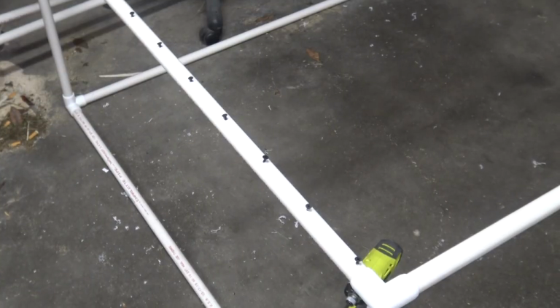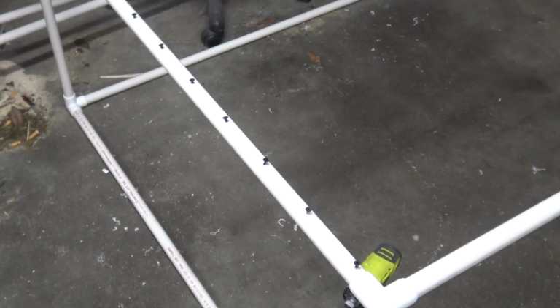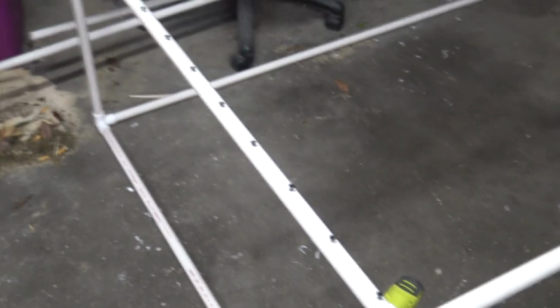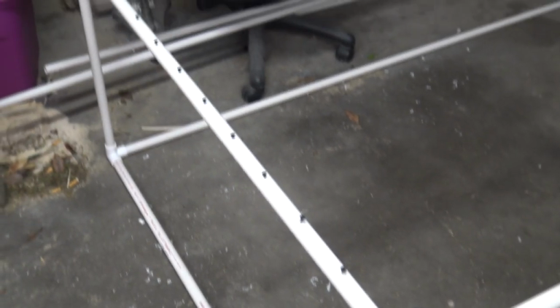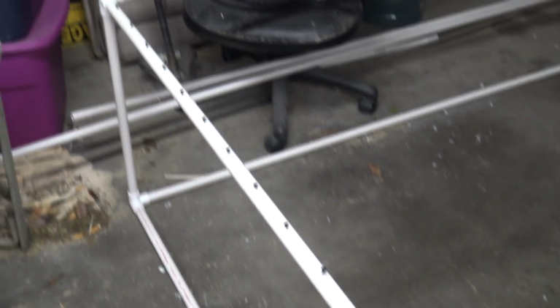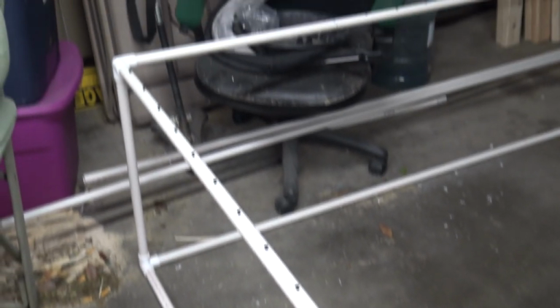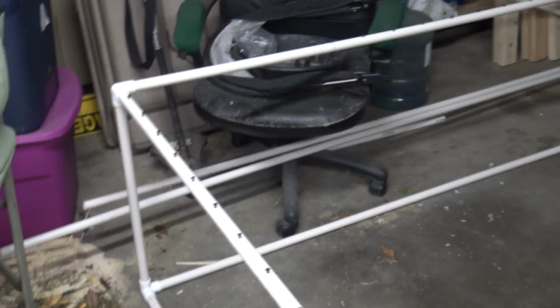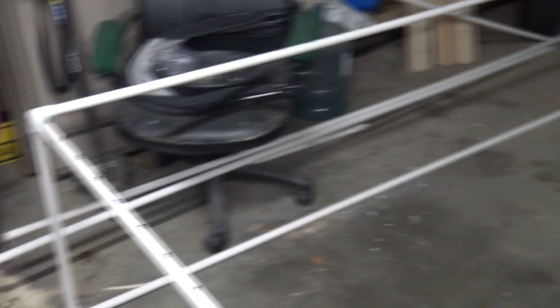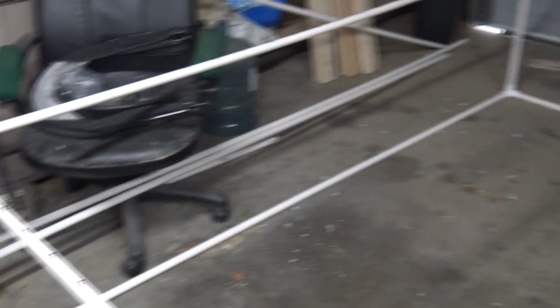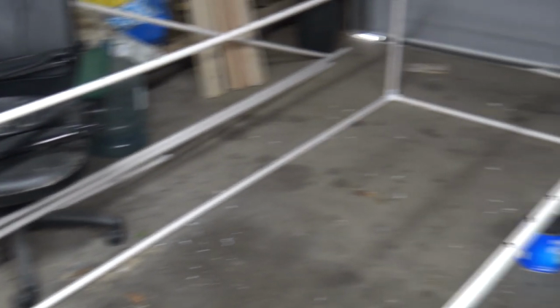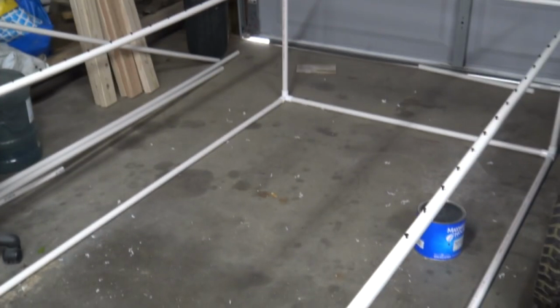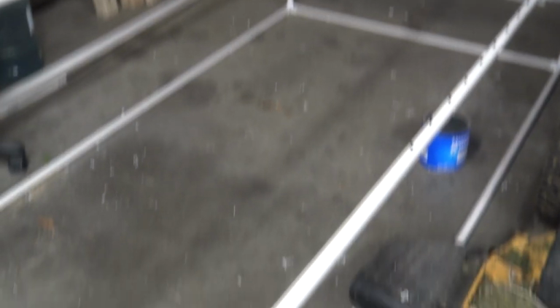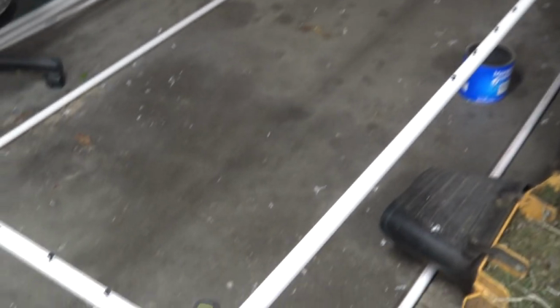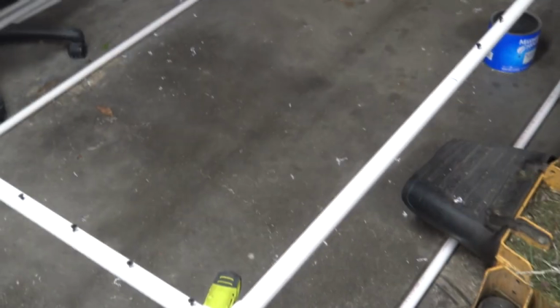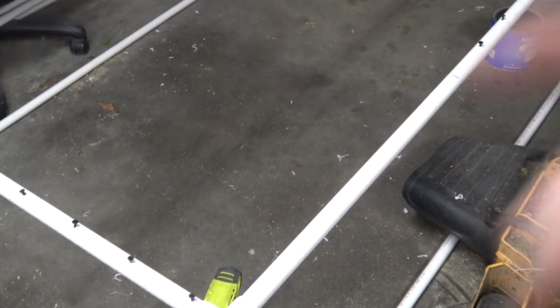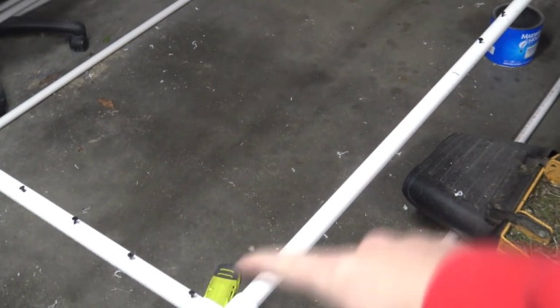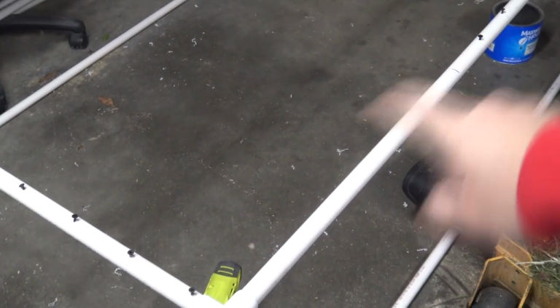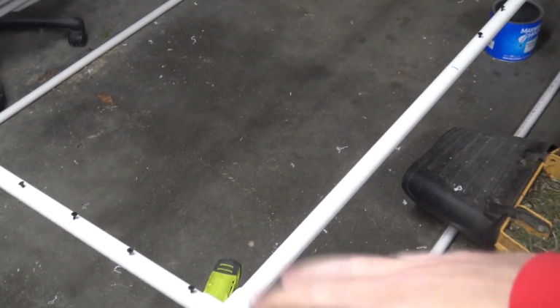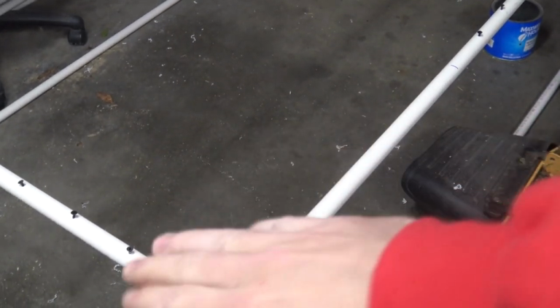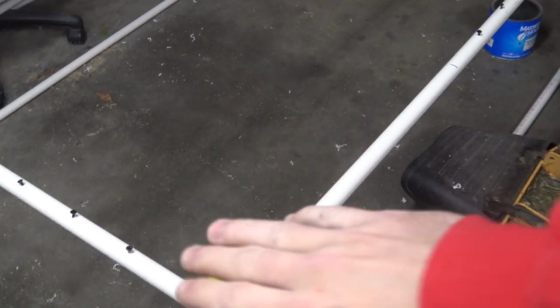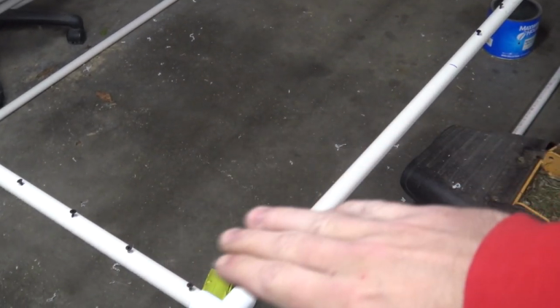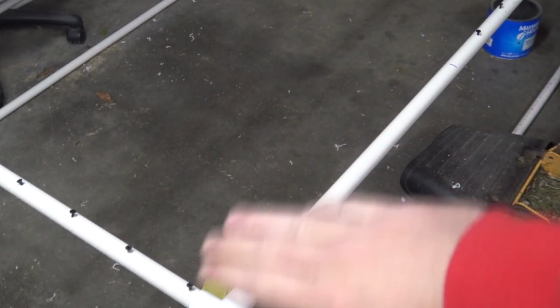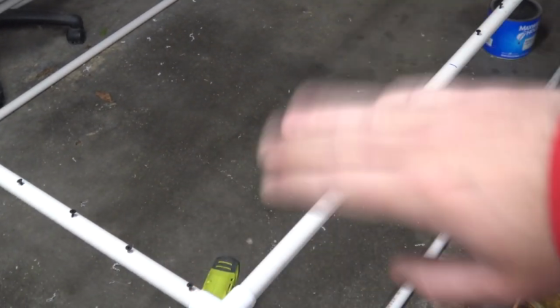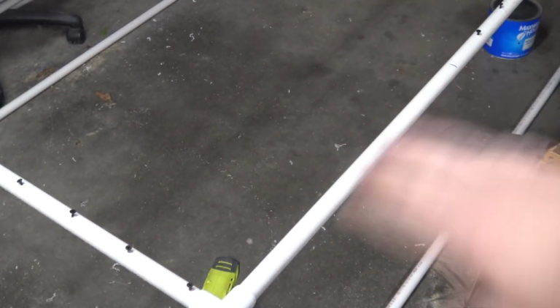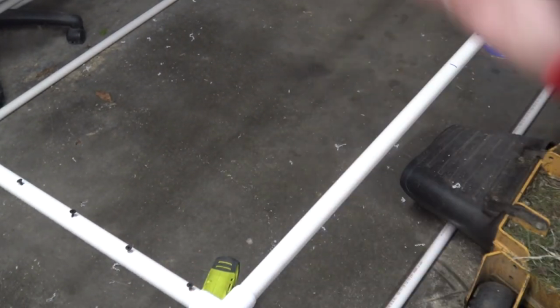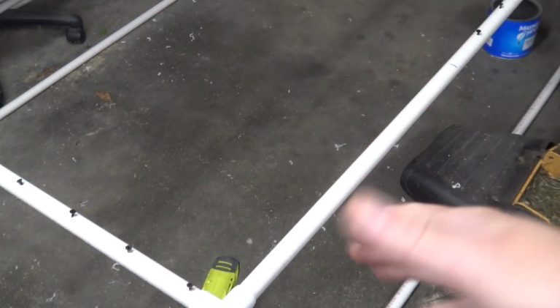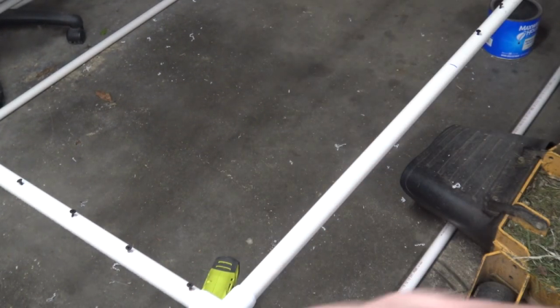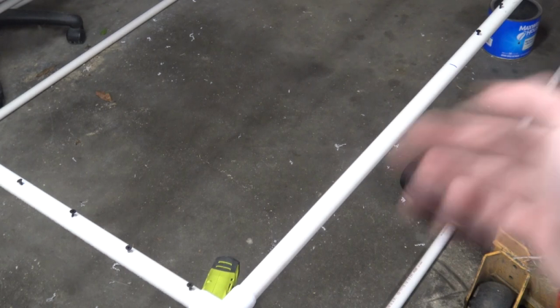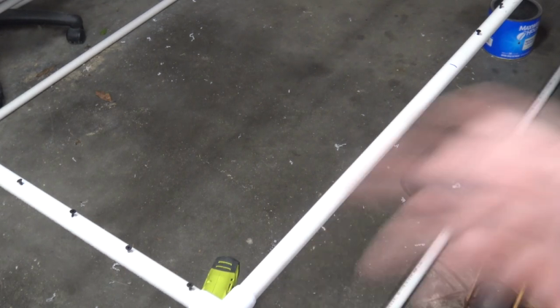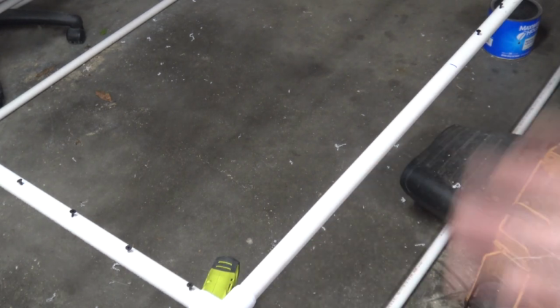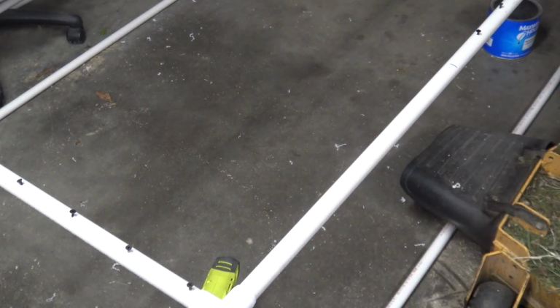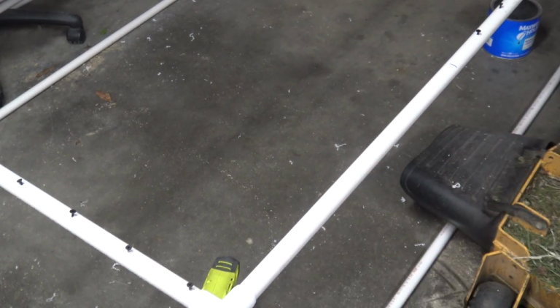Now that we have all the screws done on all four sides, you don't have to do the two feet that's going to be buried. Even though your line is going to be buried, you don't need to run it down there because you're not going to be using it.